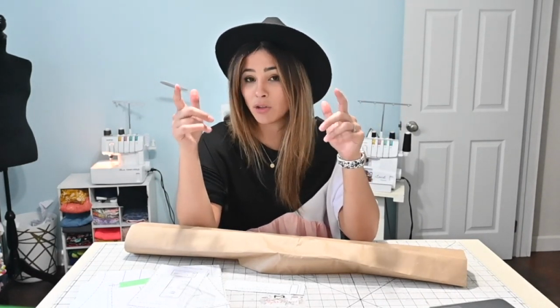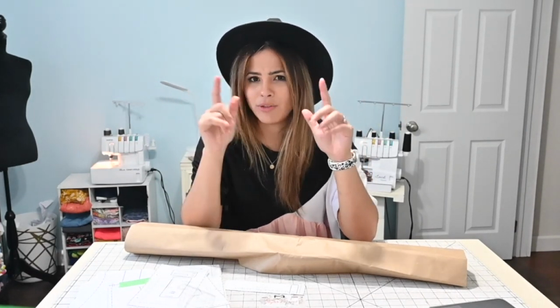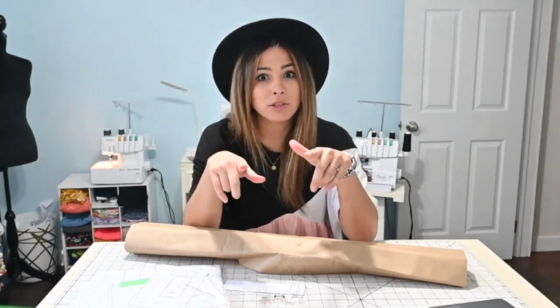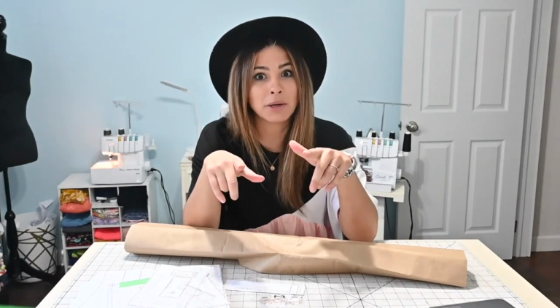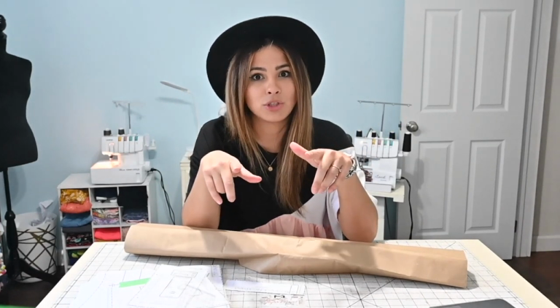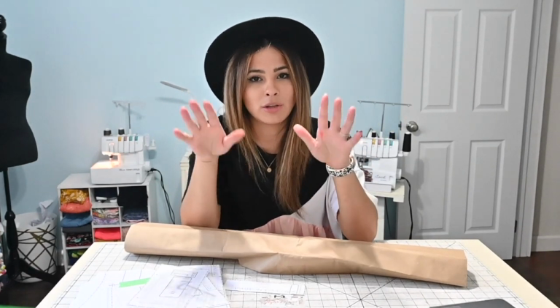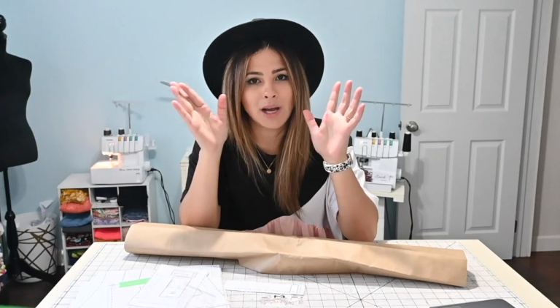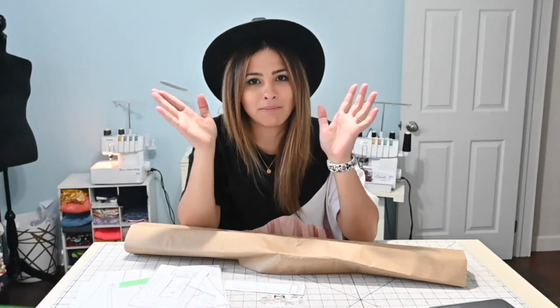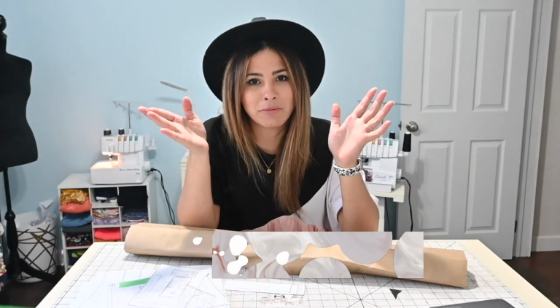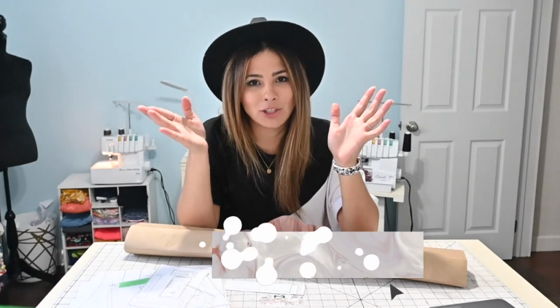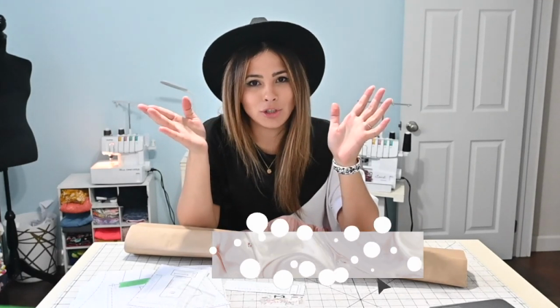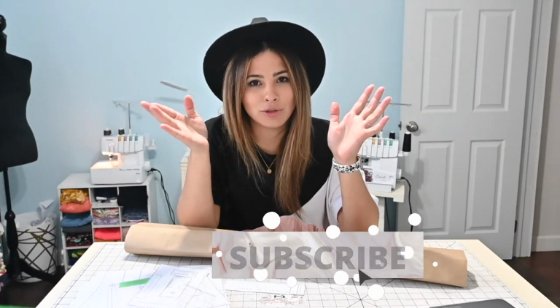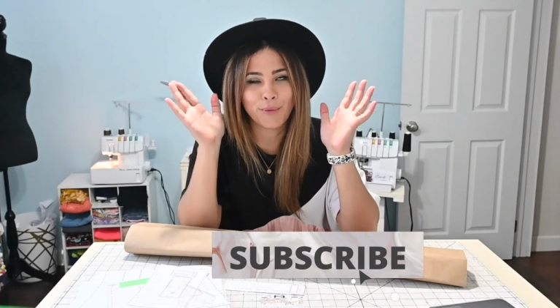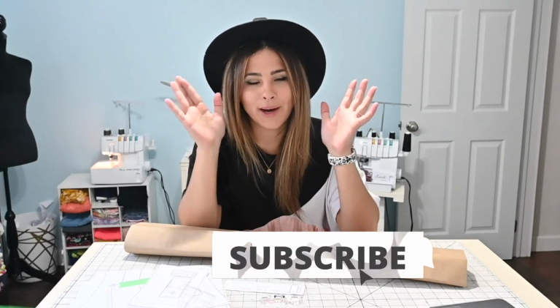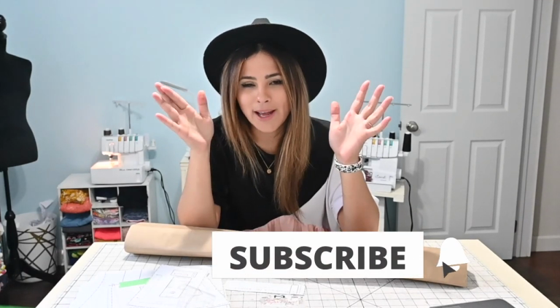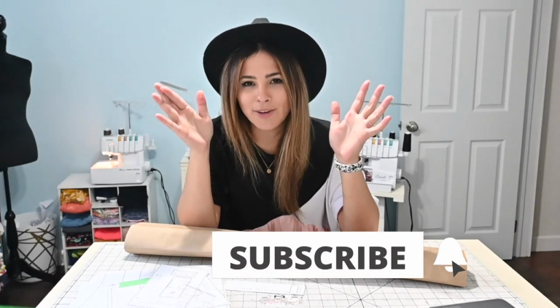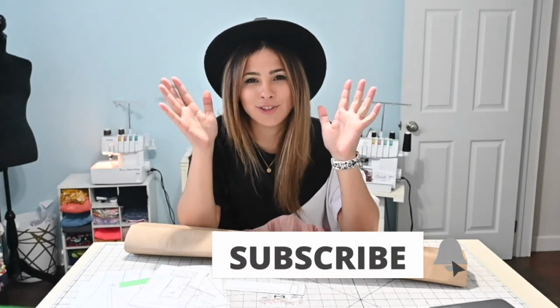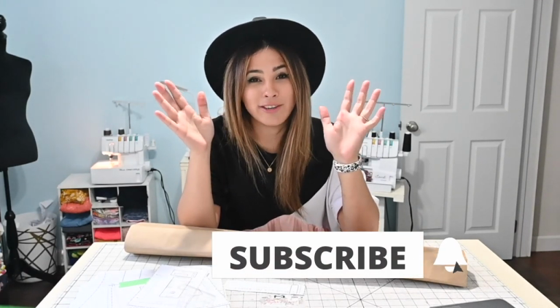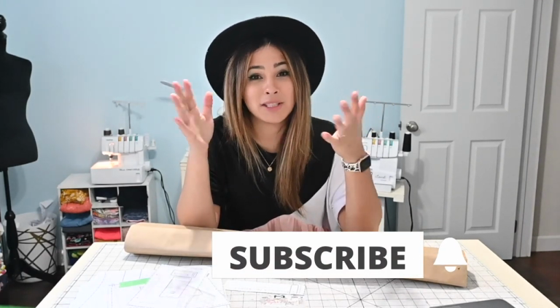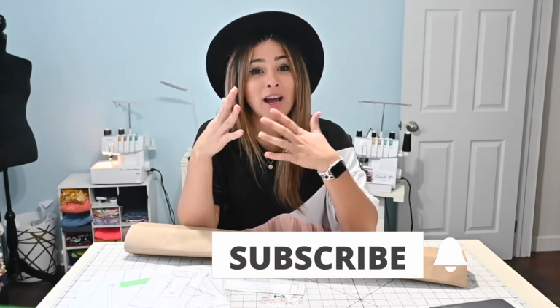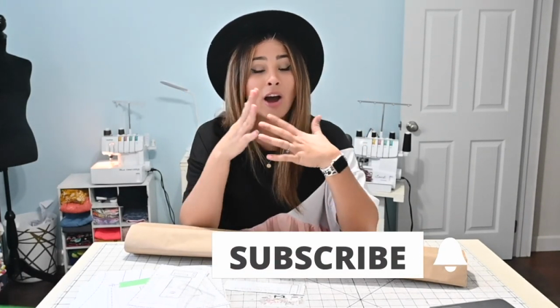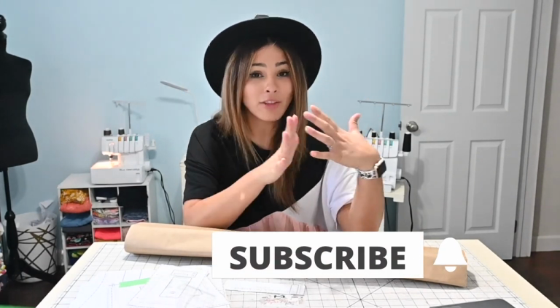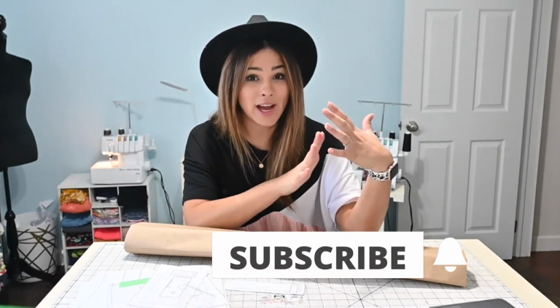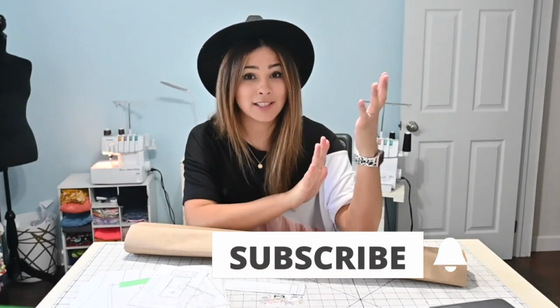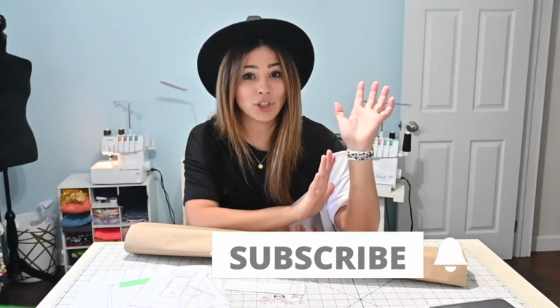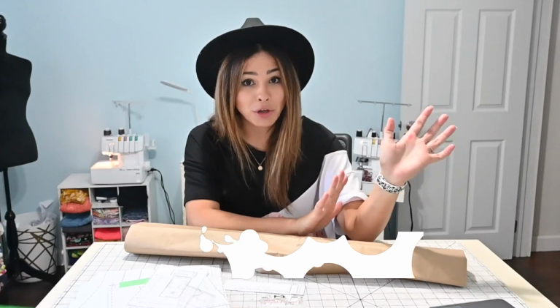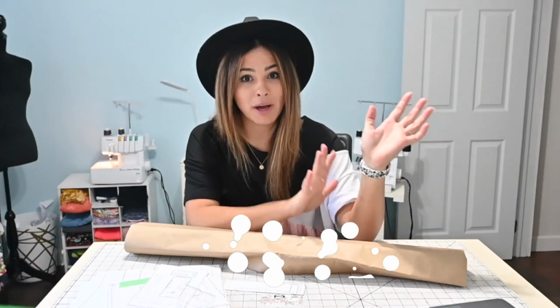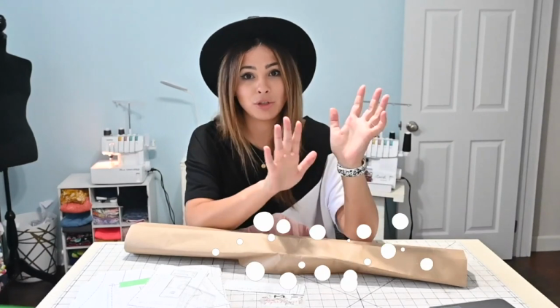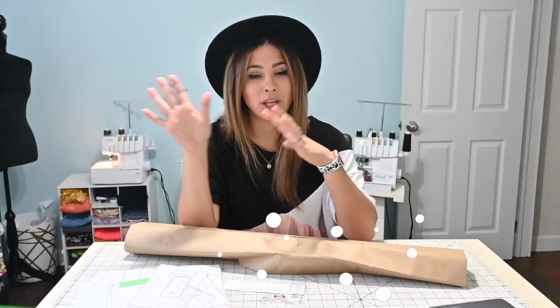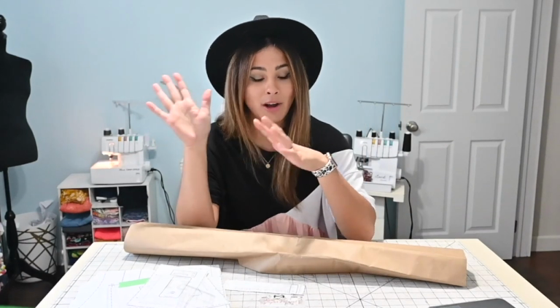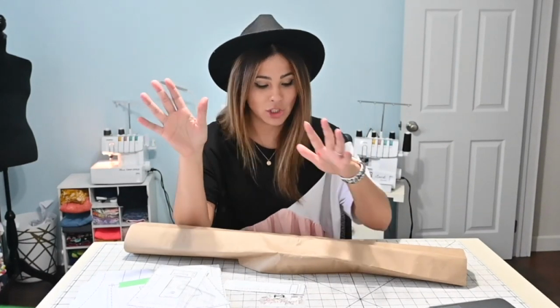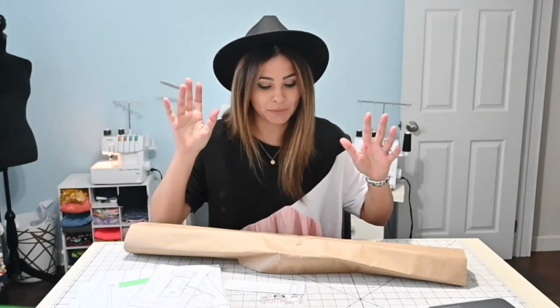Also, if you haven't subscribed to this channel, I'm reminding you to do so right now so you never miss all the hacks that I show you how to do here on this channel.